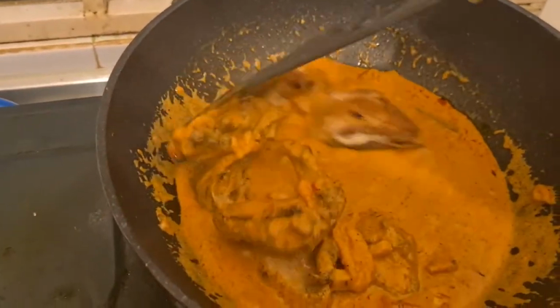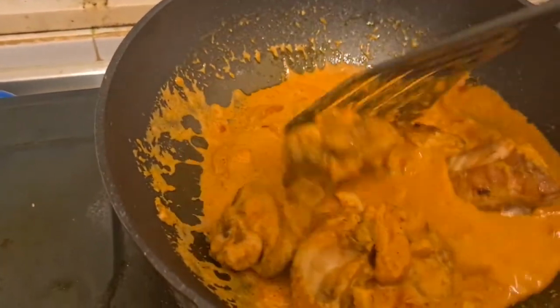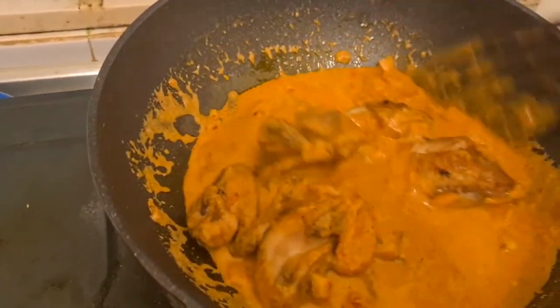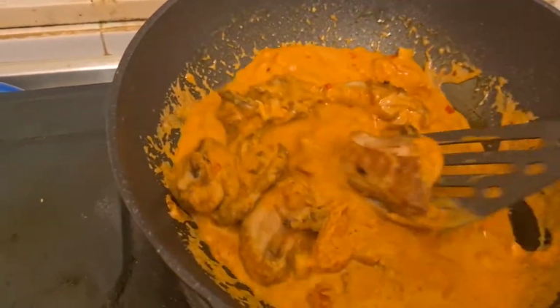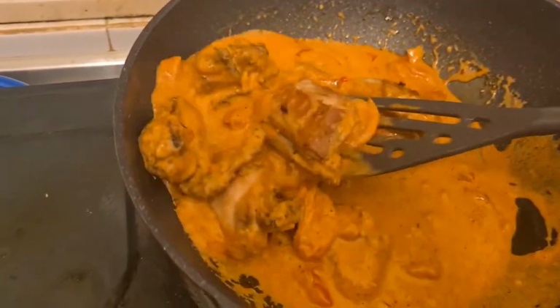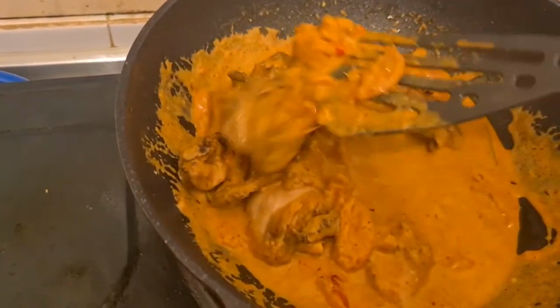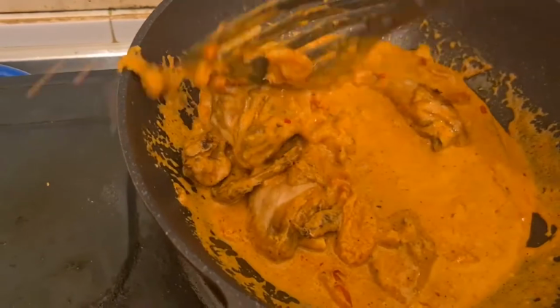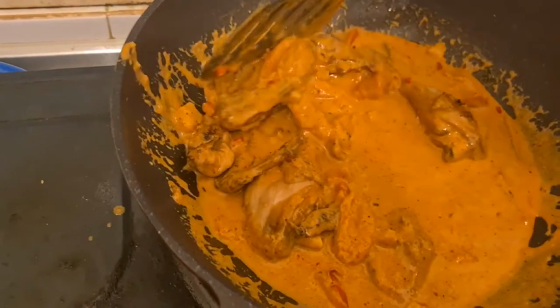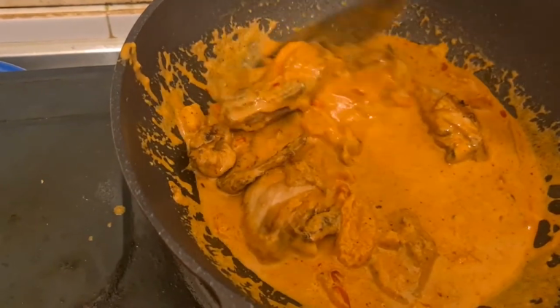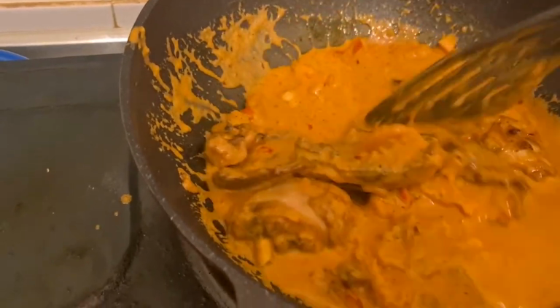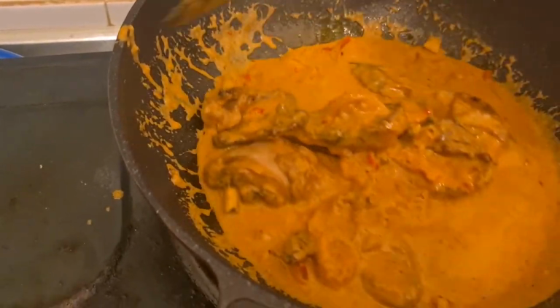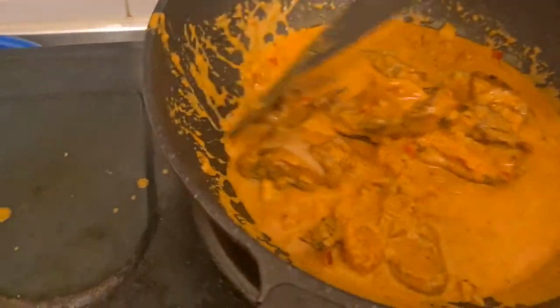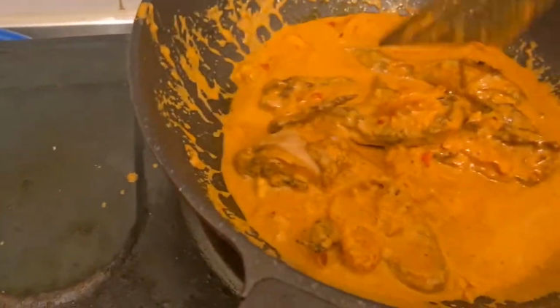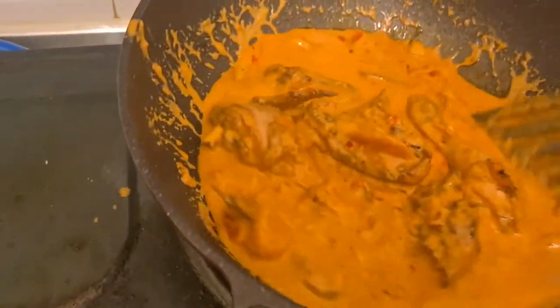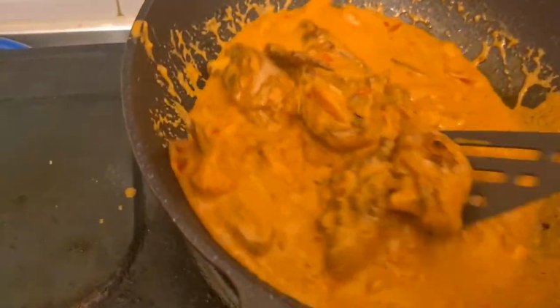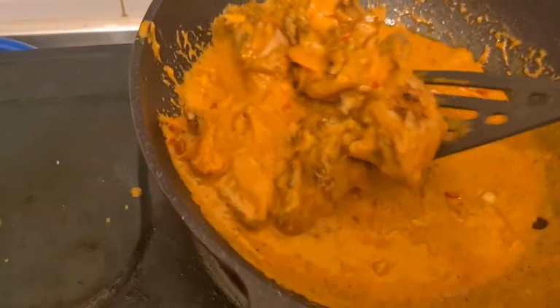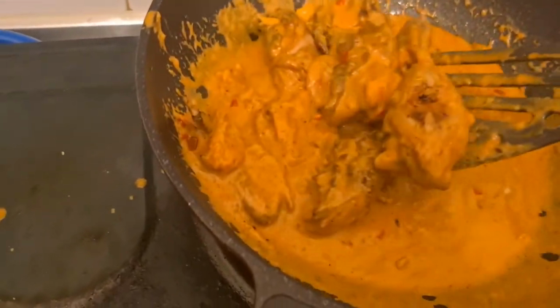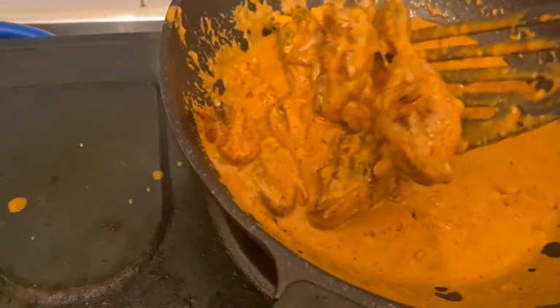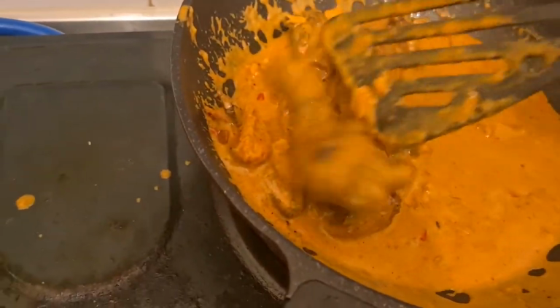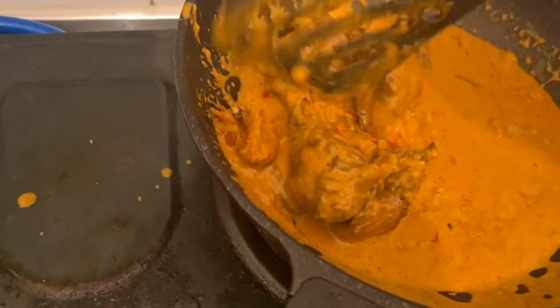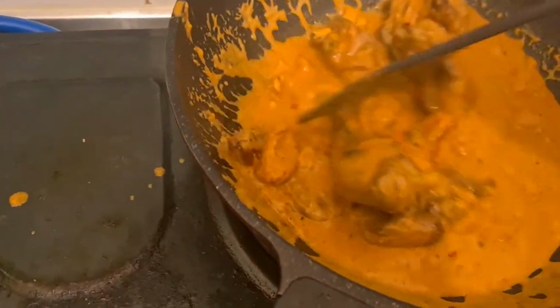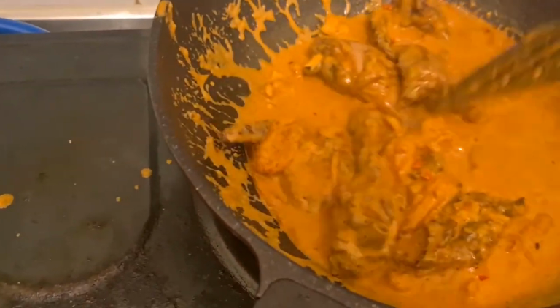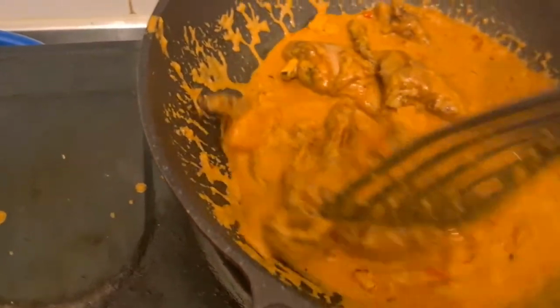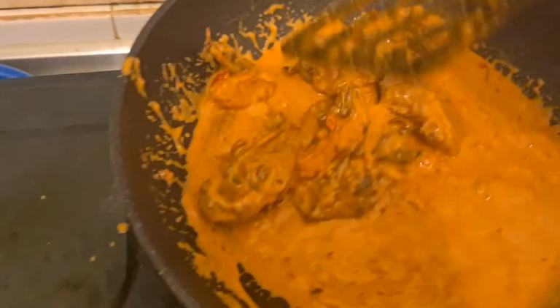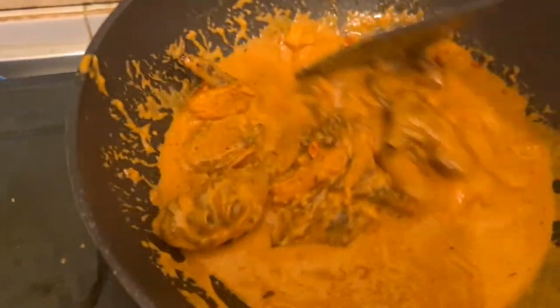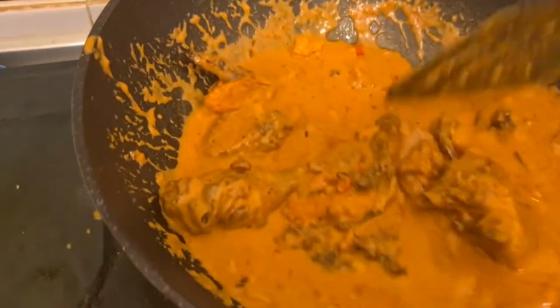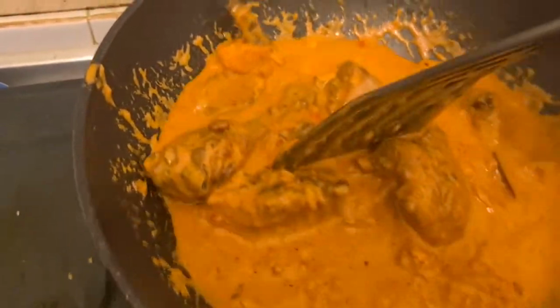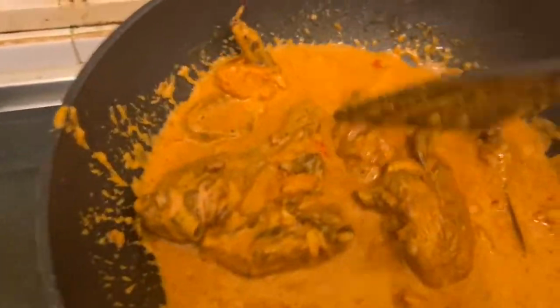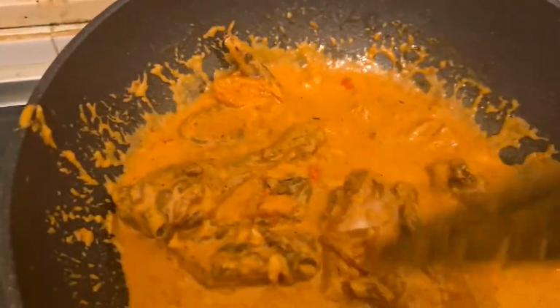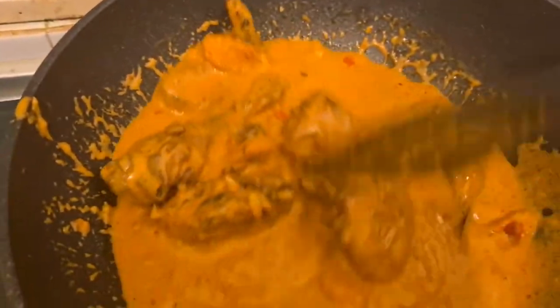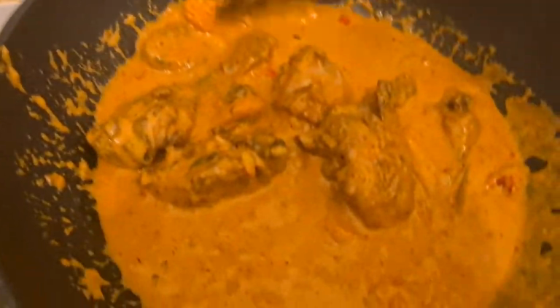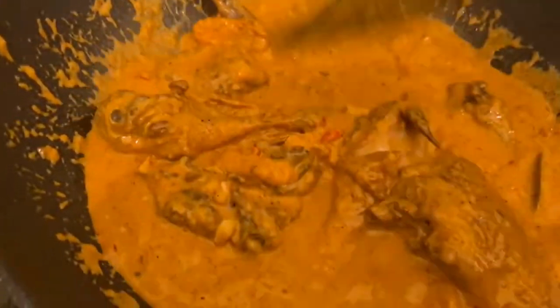Mixing it in the gravy. Looks good, smells good.